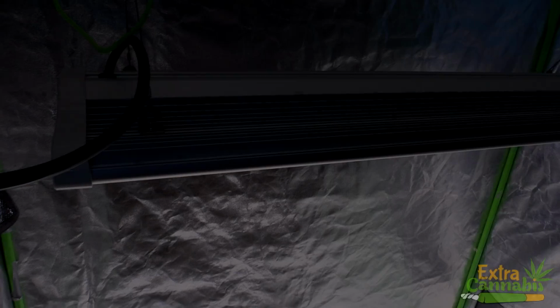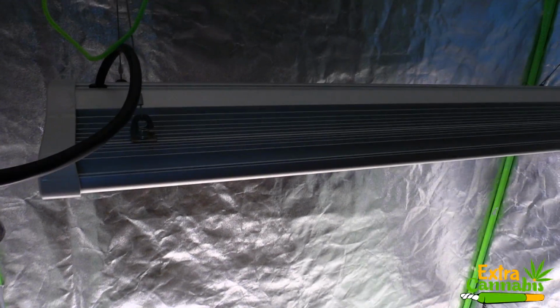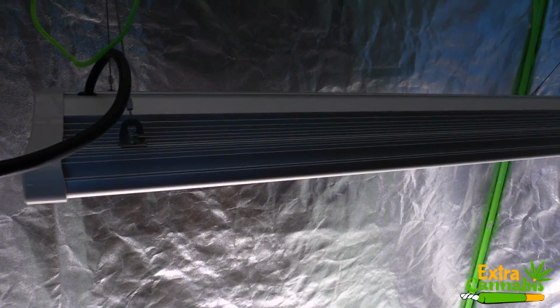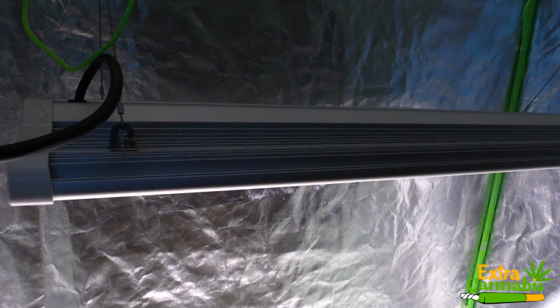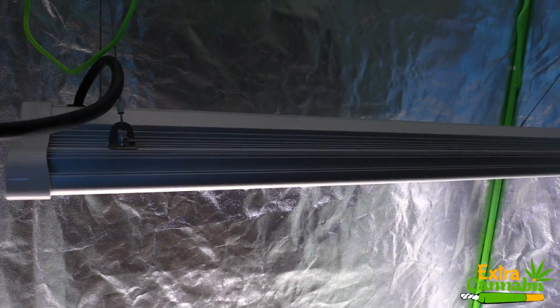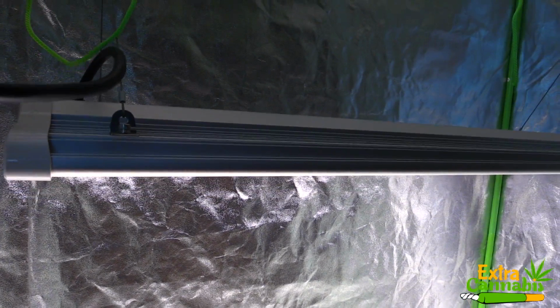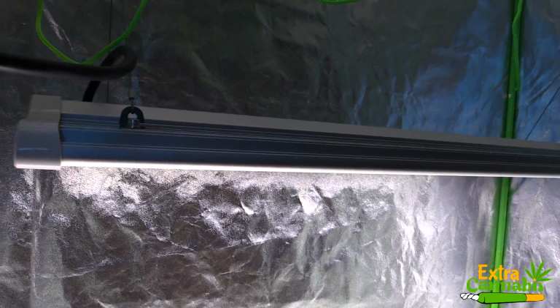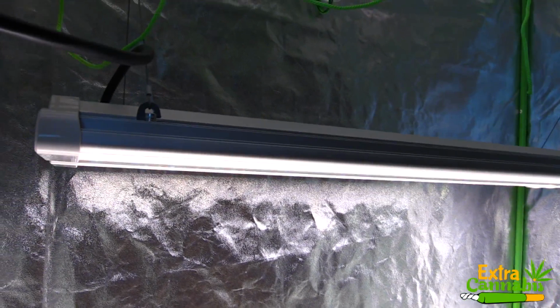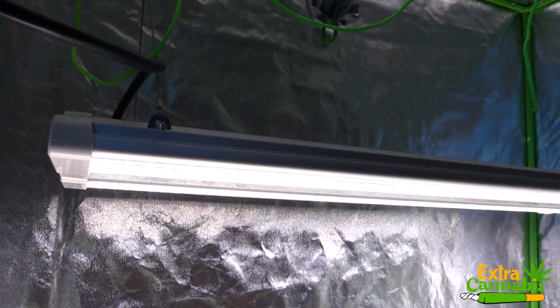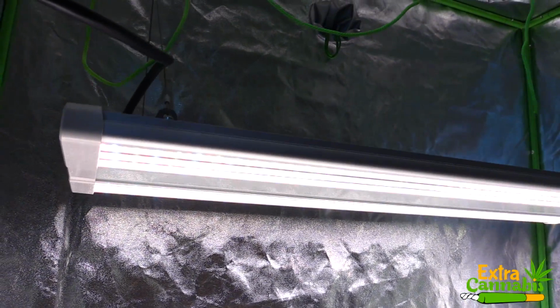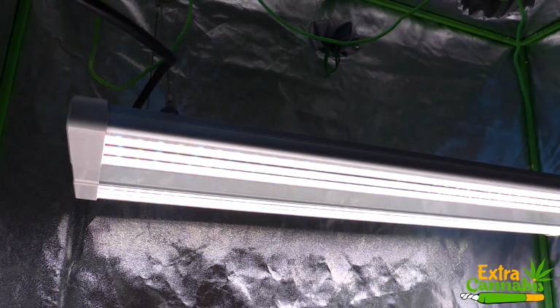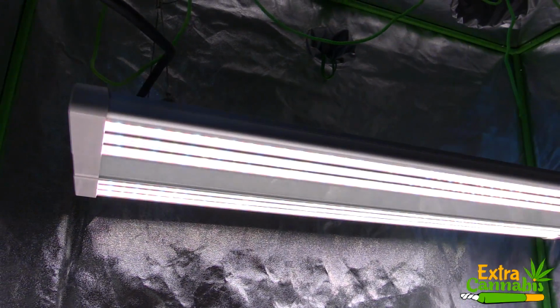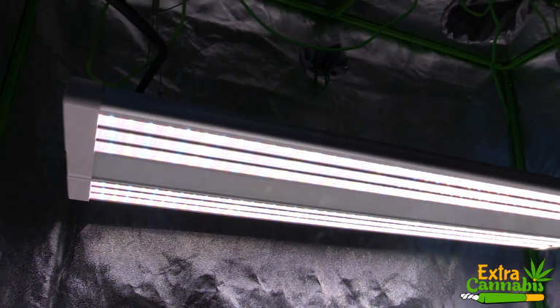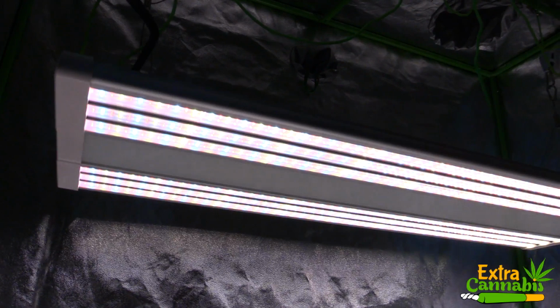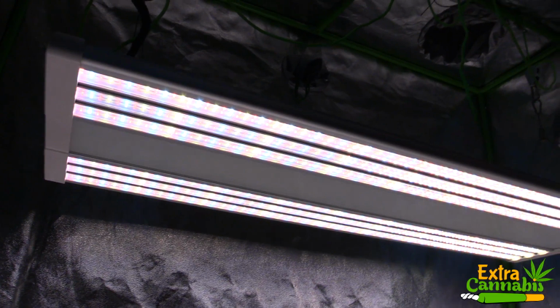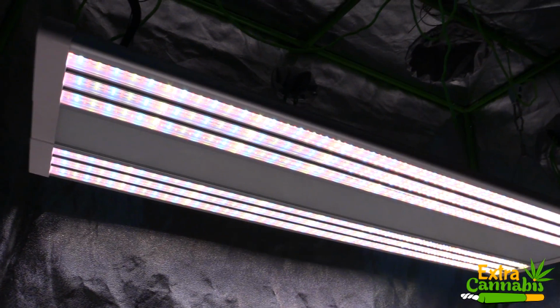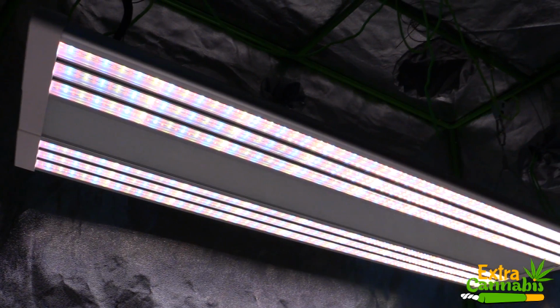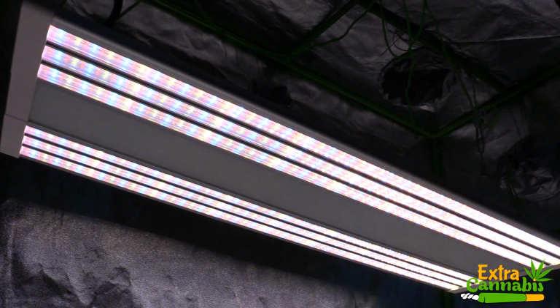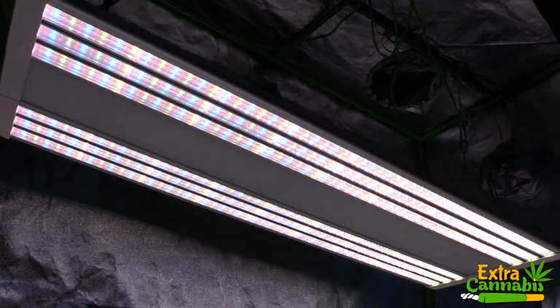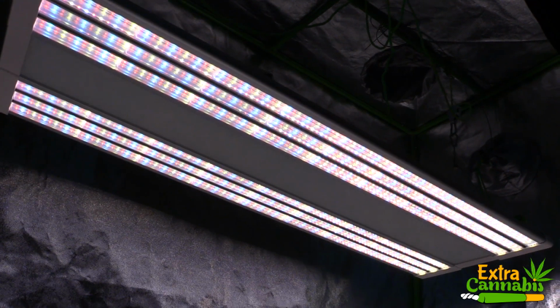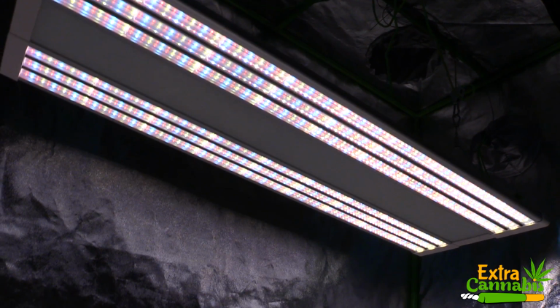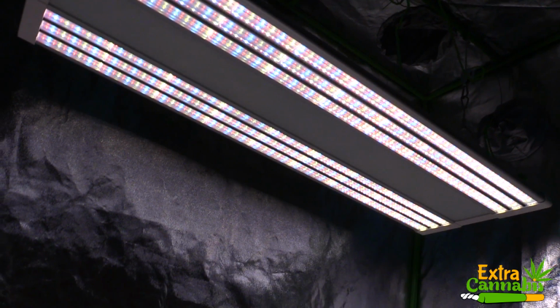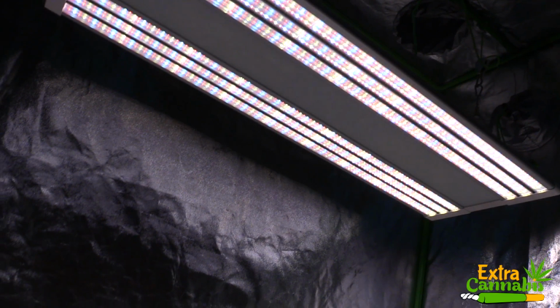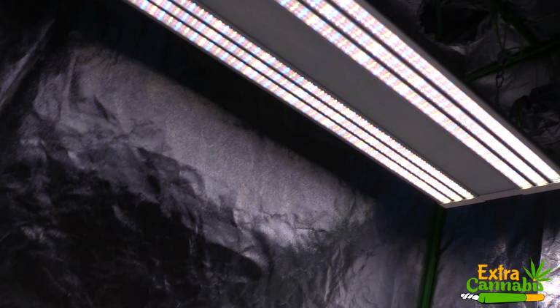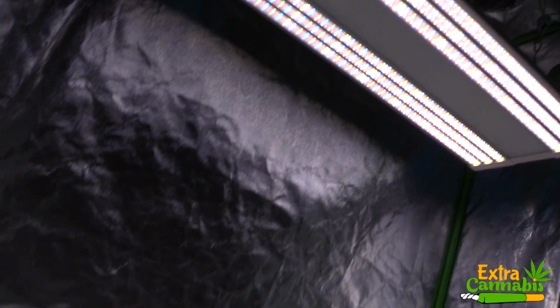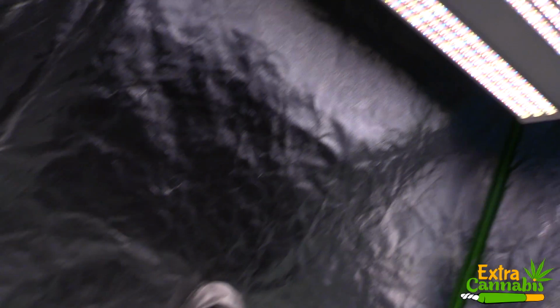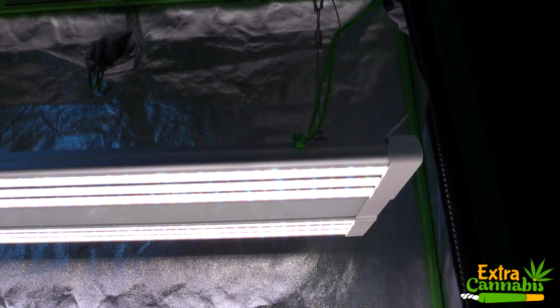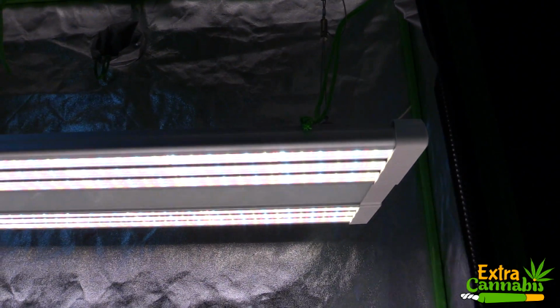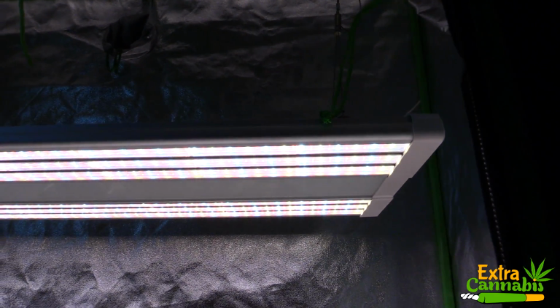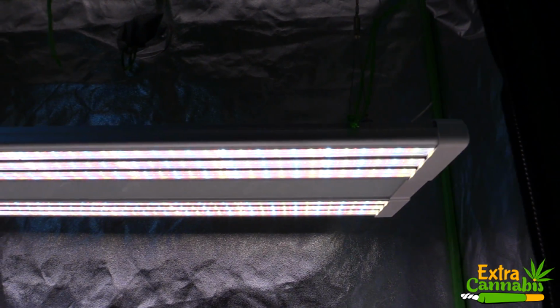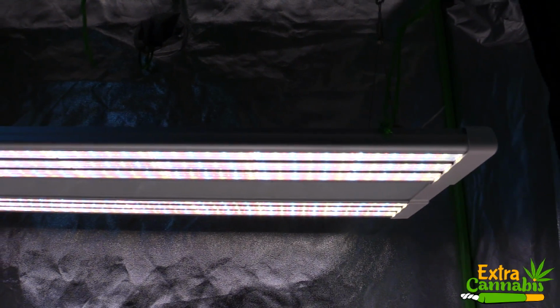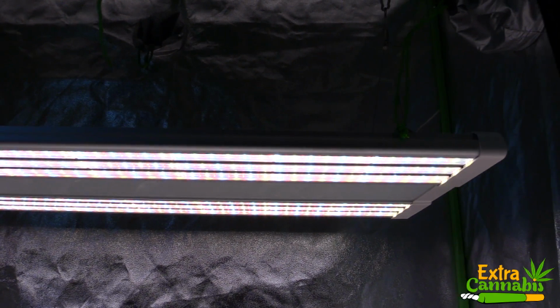Just a quick note: this is the first version of this grow light. They now have a V2 — a version 2 of this light. The ES300 V2 does have different diodes and a different power output. I'll leave a link to this light in the description section below so you can learn more.